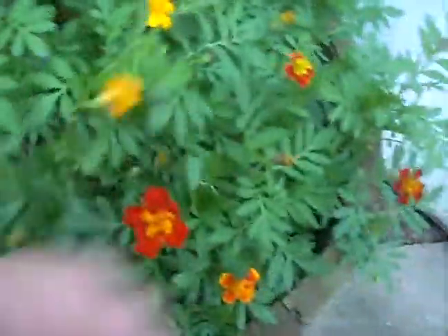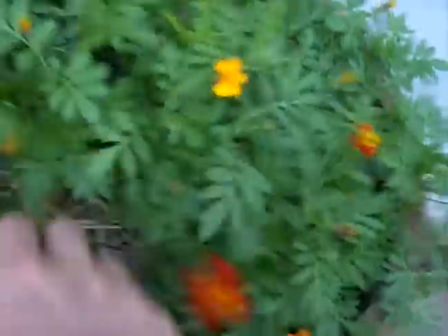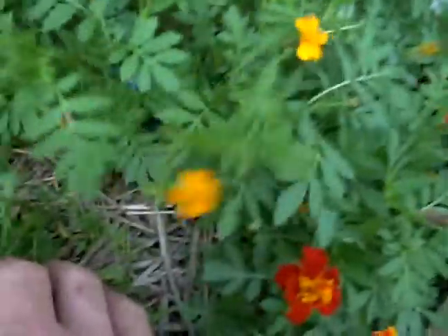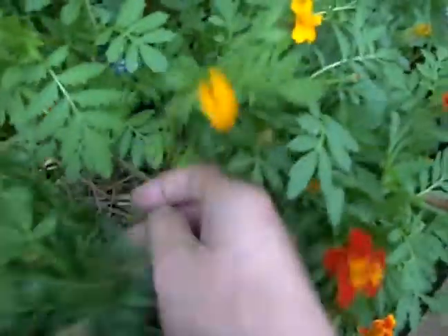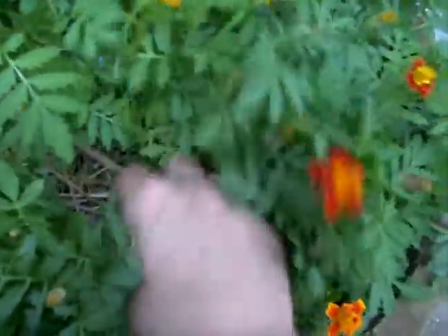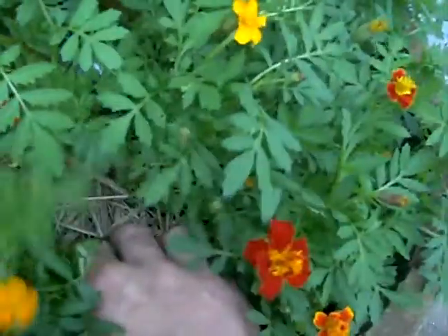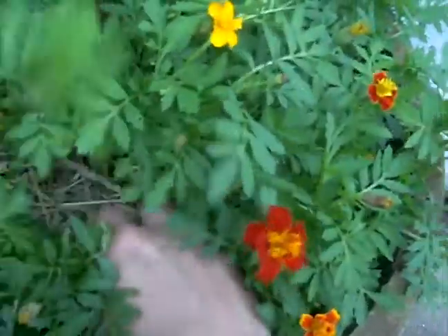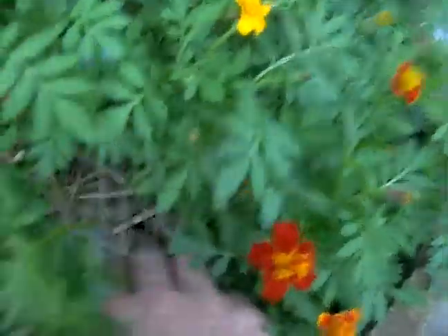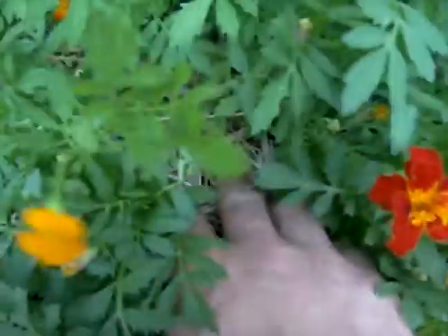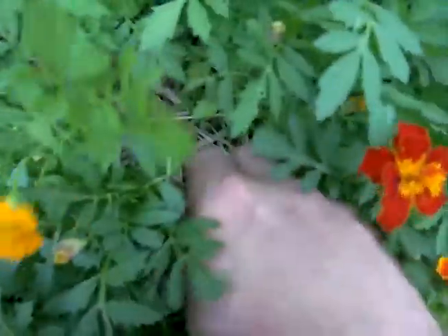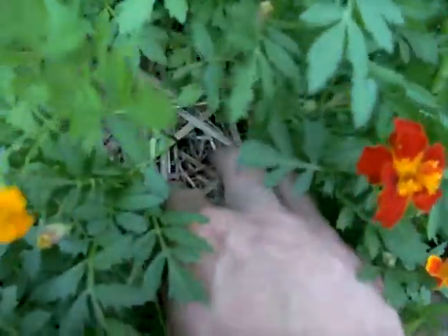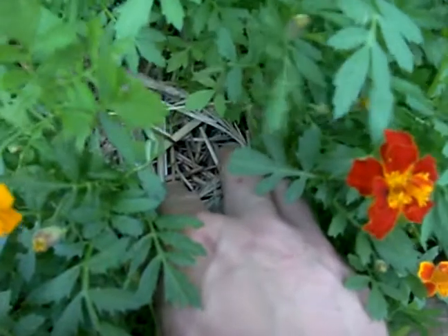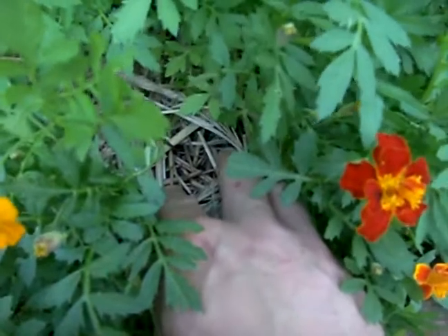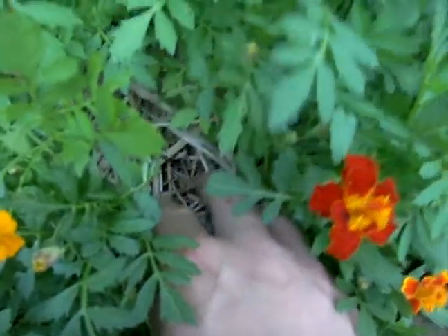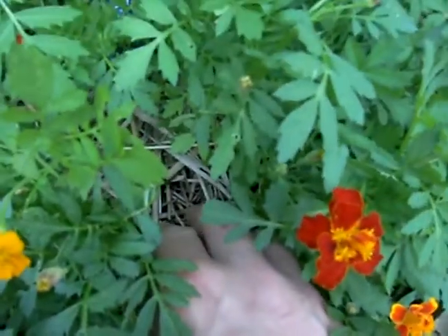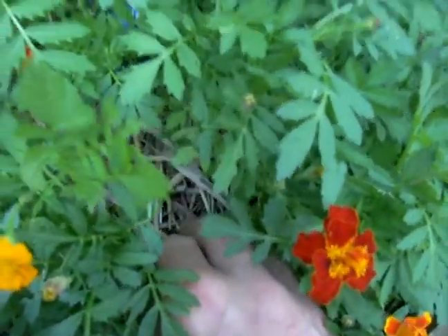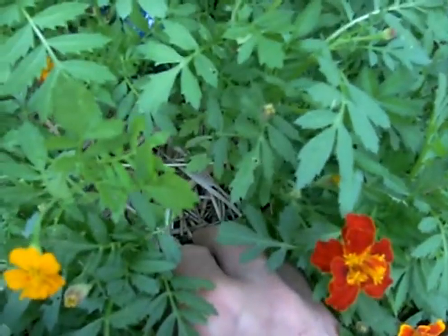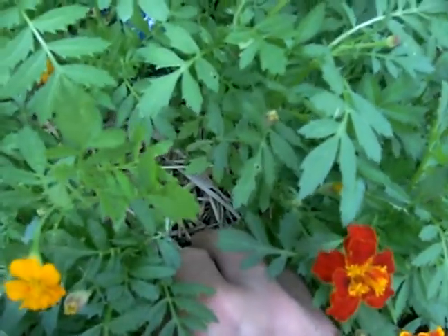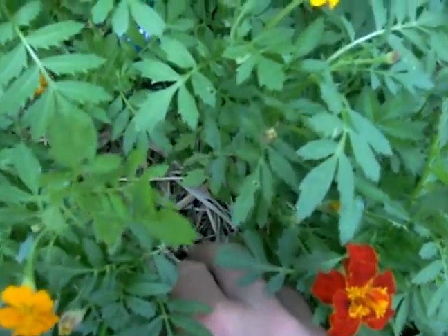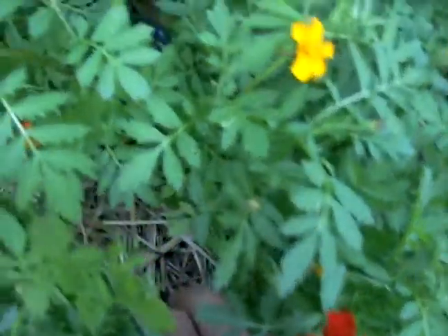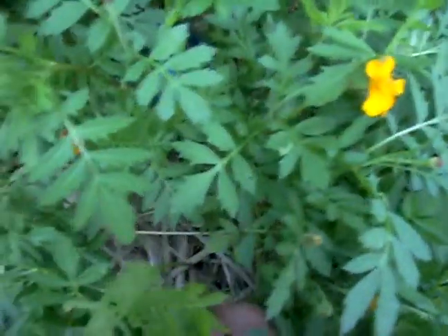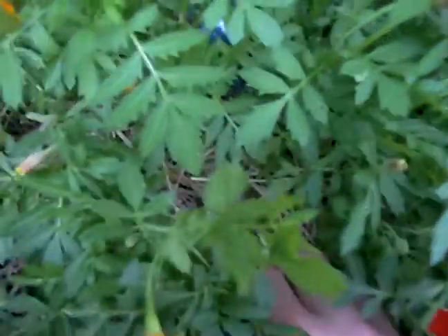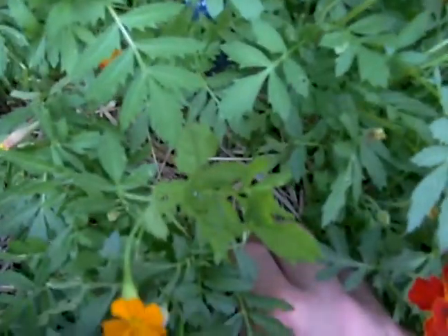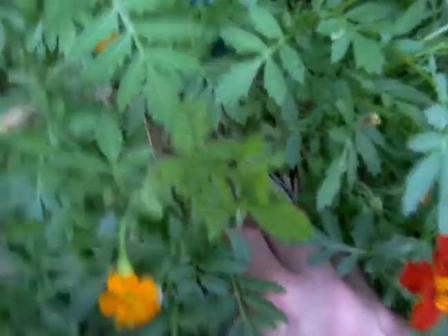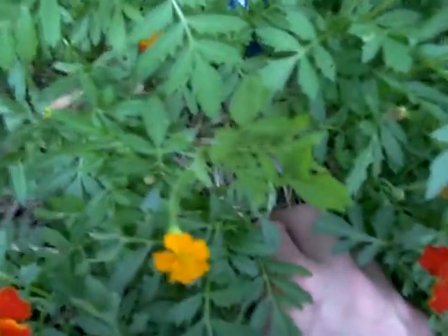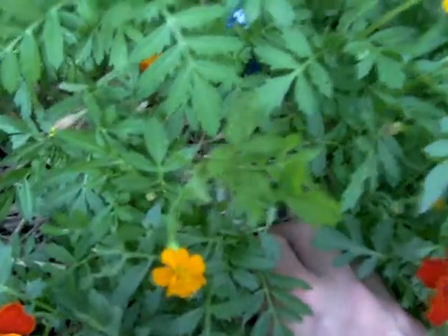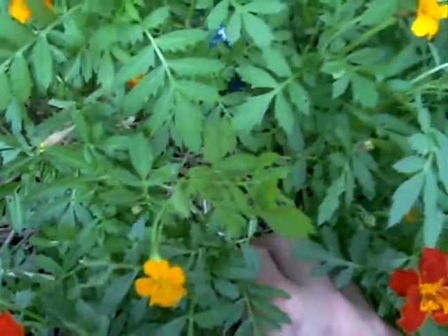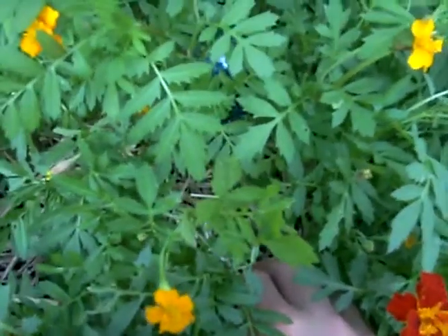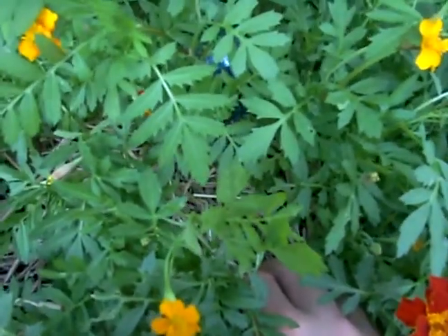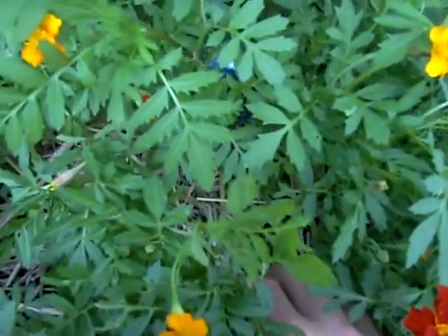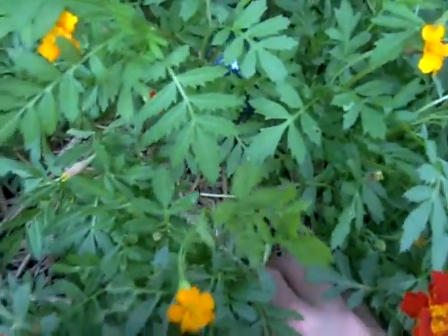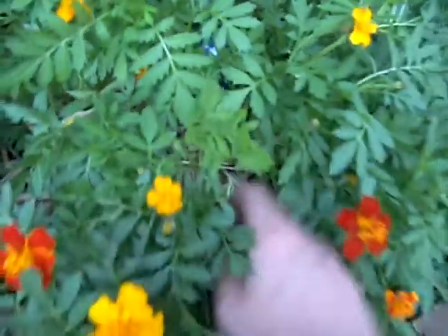I use a very thin layer of straw. You don't want to smother these because they're so small — the seeds have a tough time popping through a thick layer of straw like that.